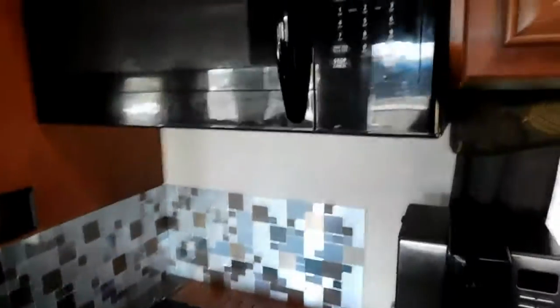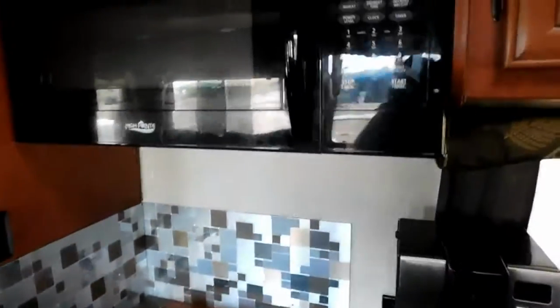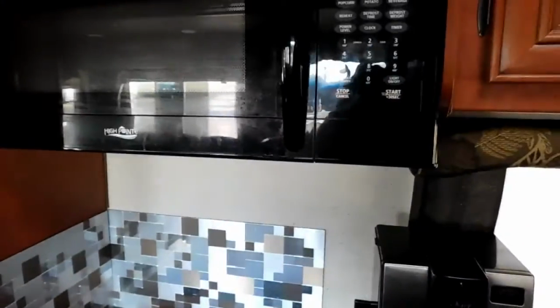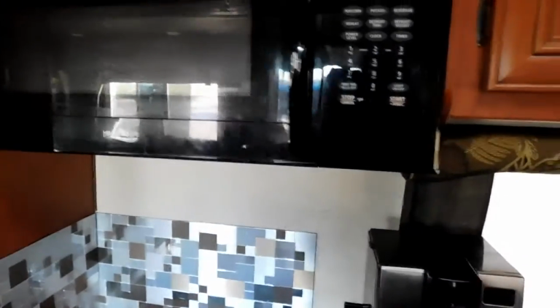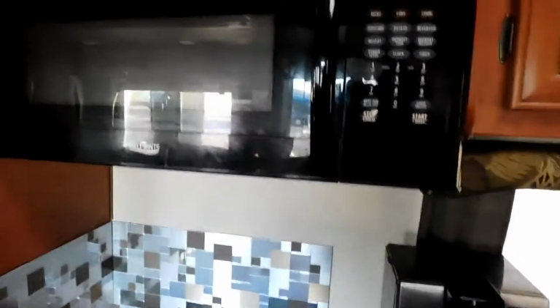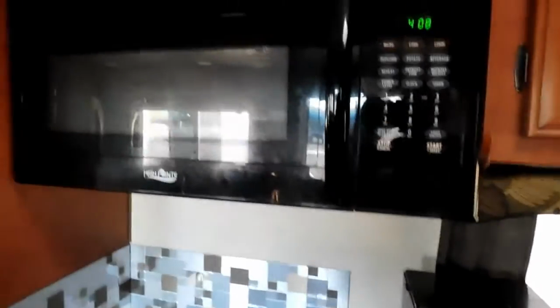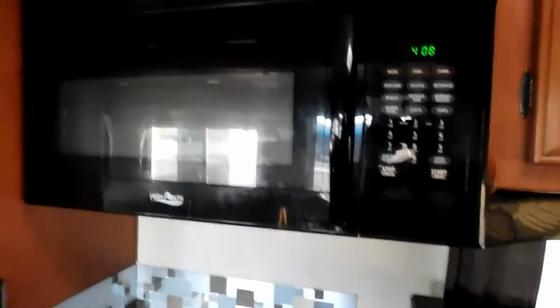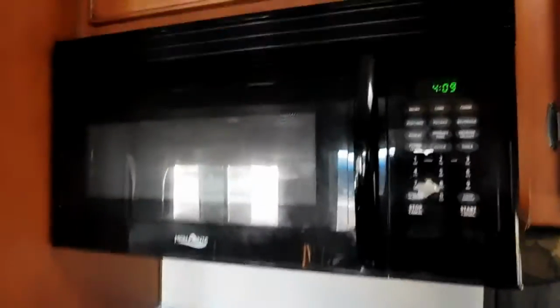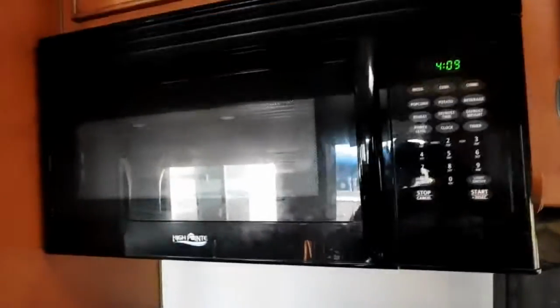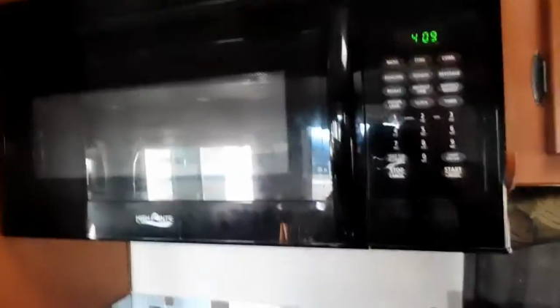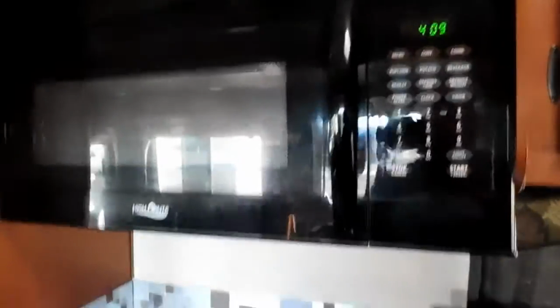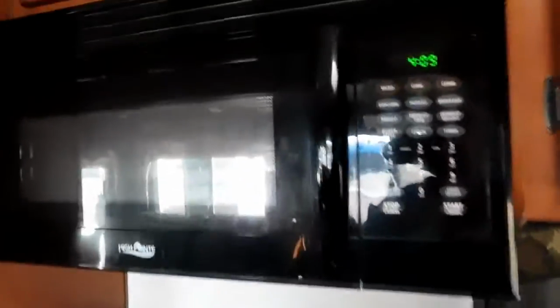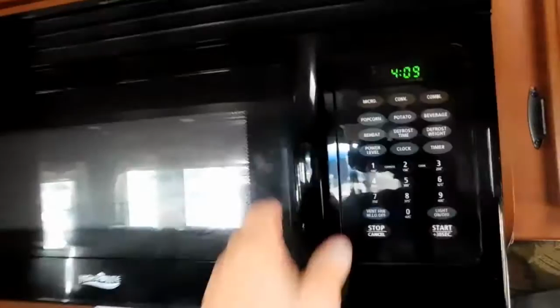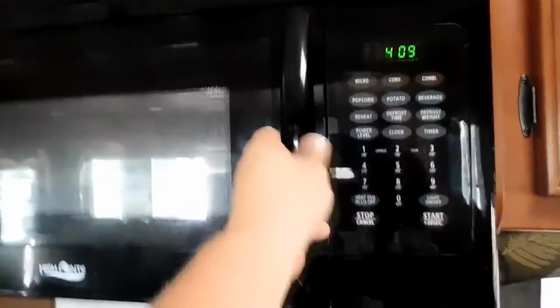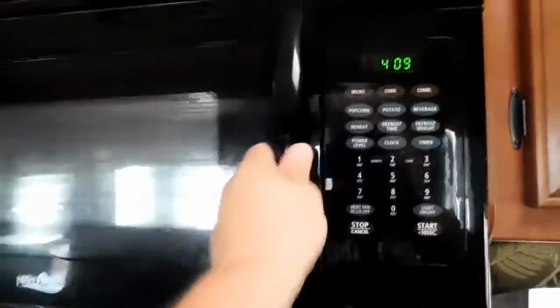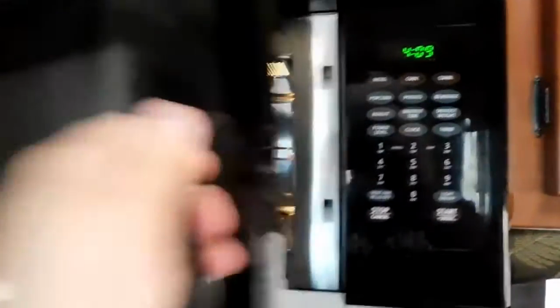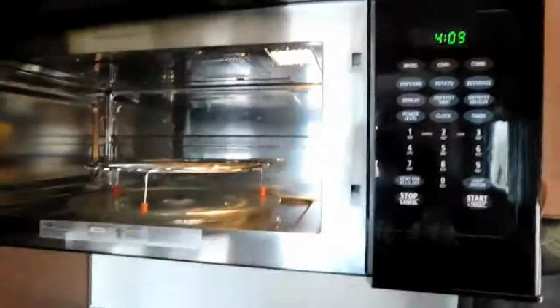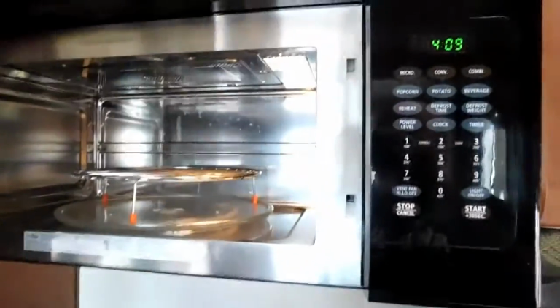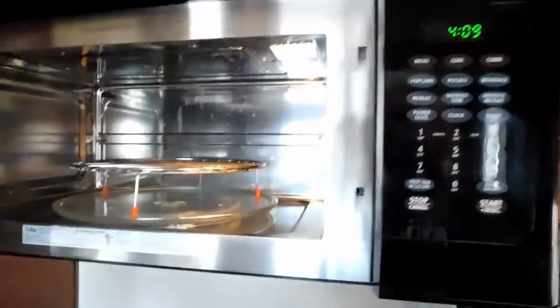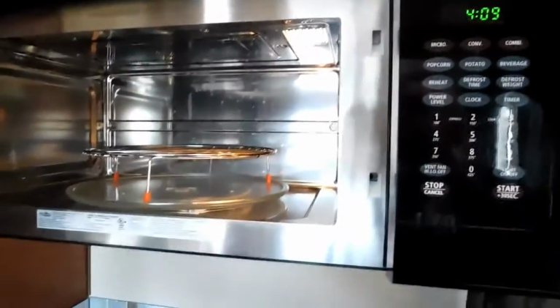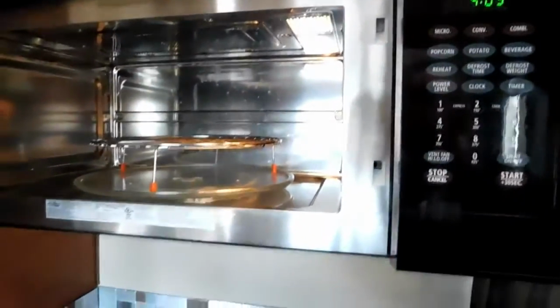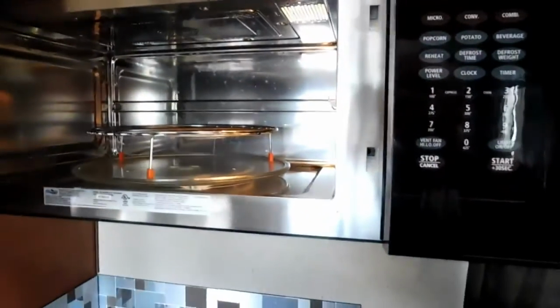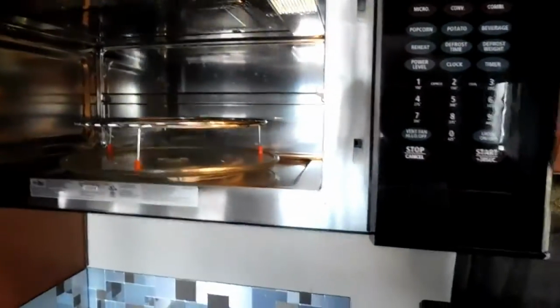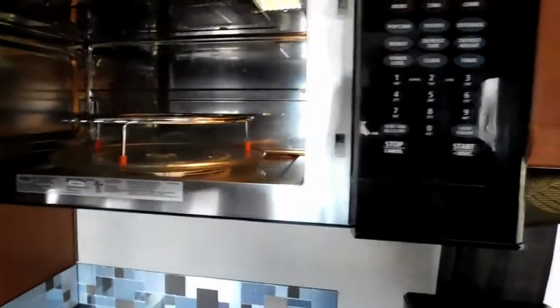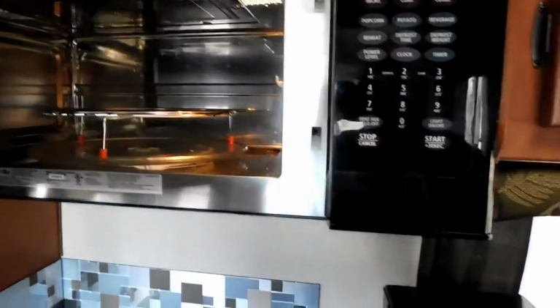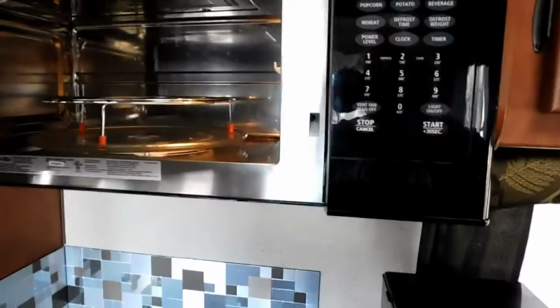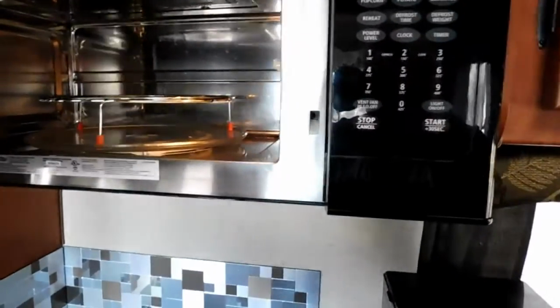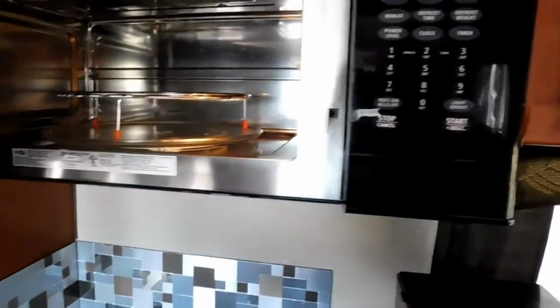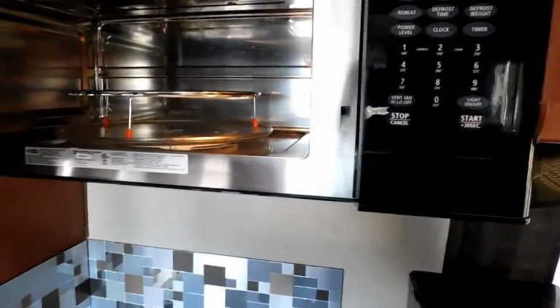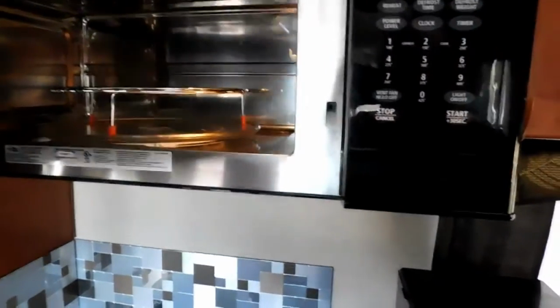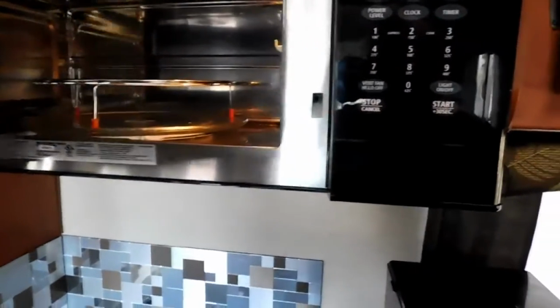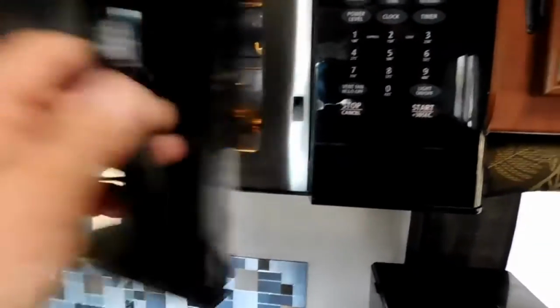We have a microwave convection oven. Again, you have to have electricity. There's another tray that goes inside there.